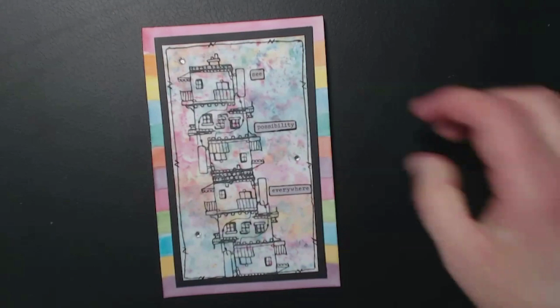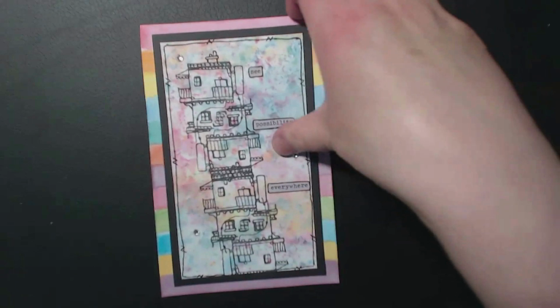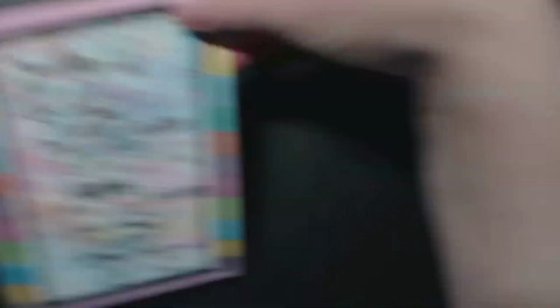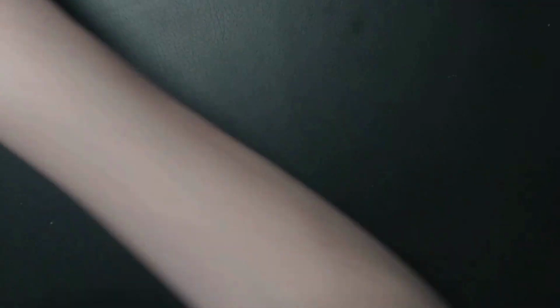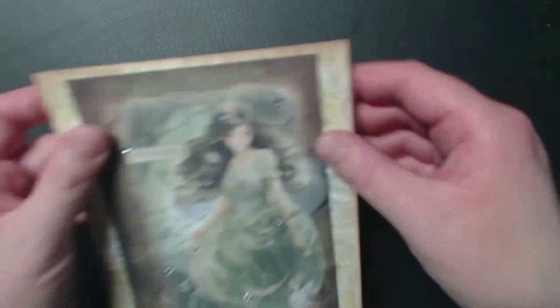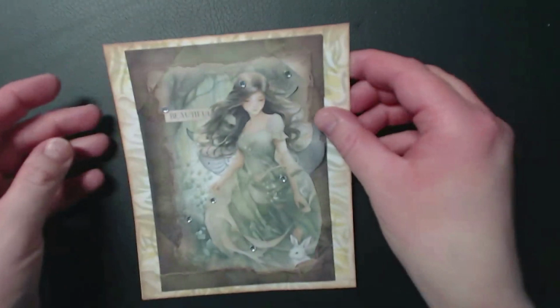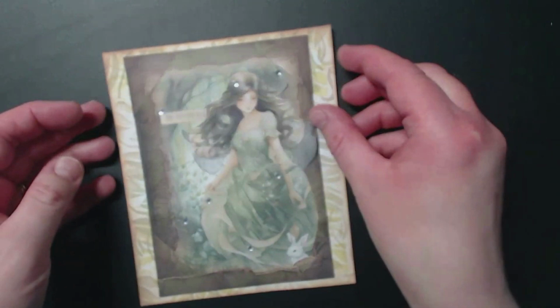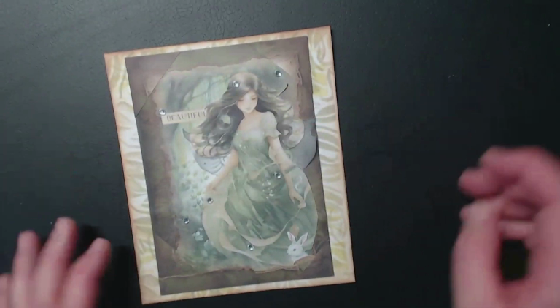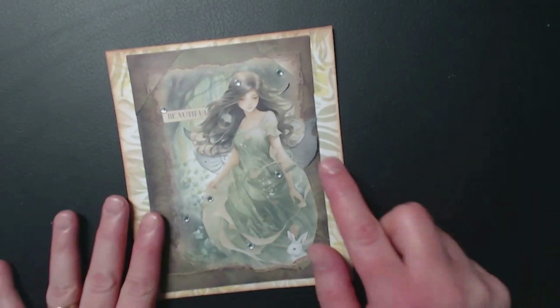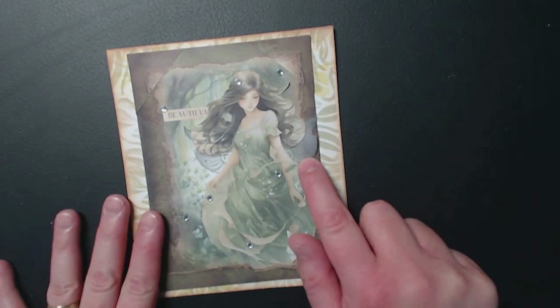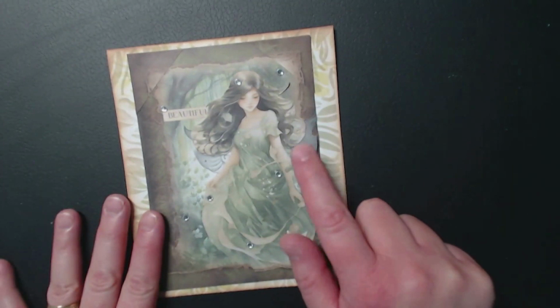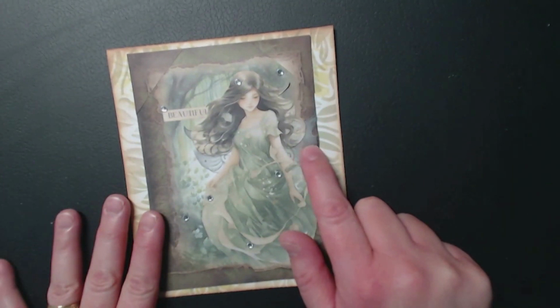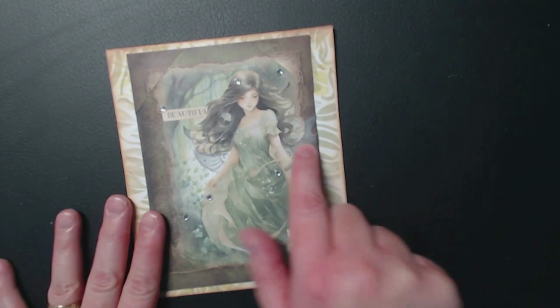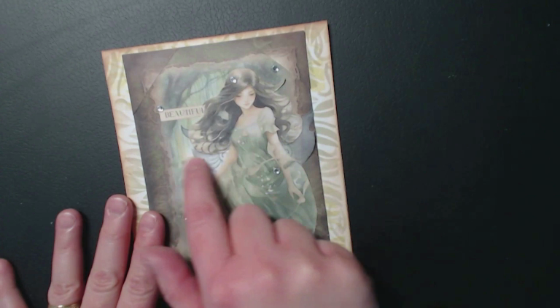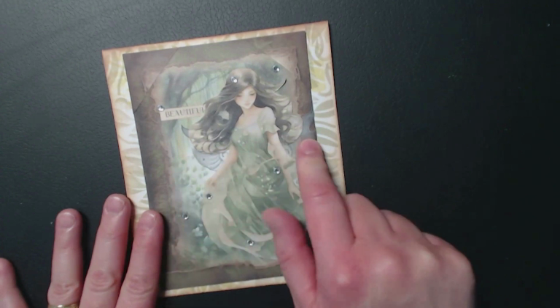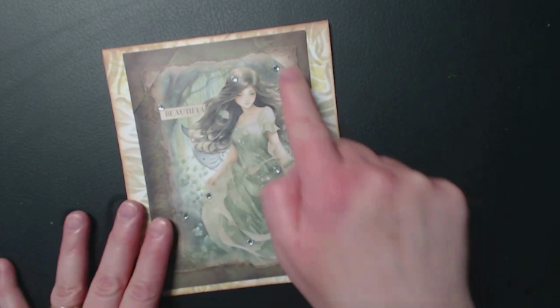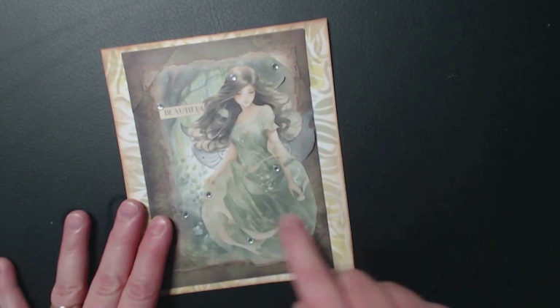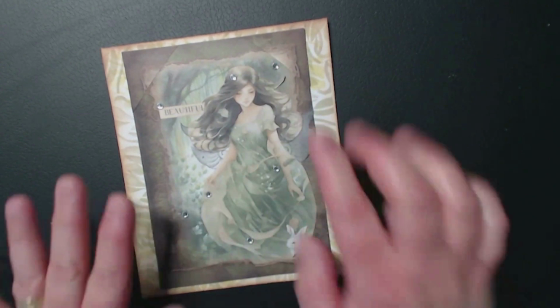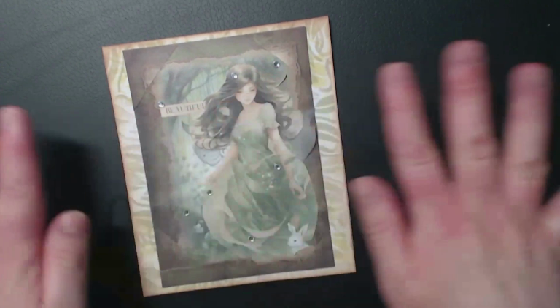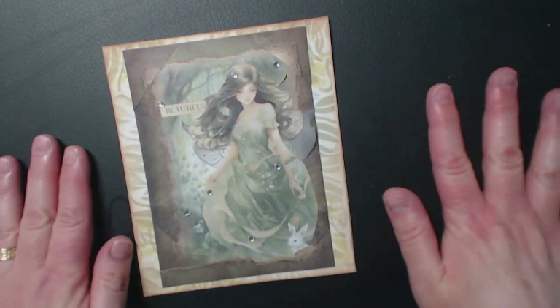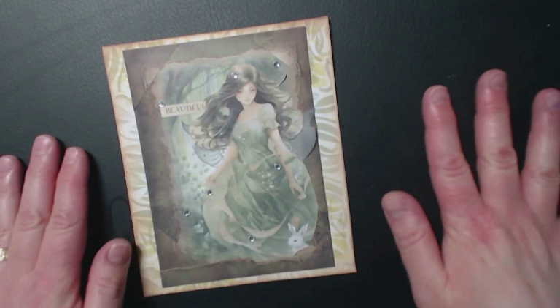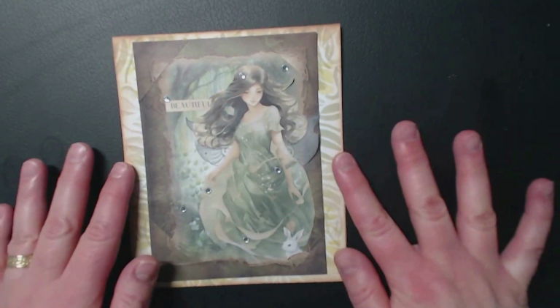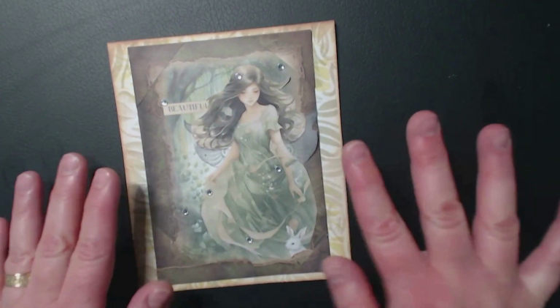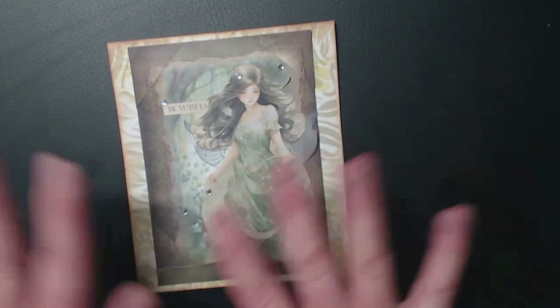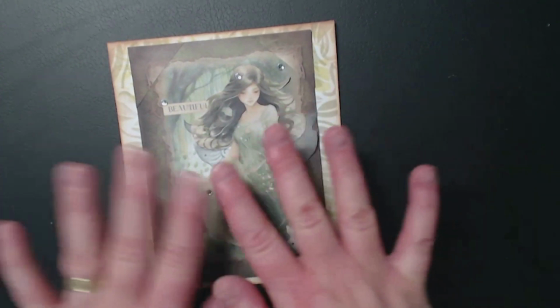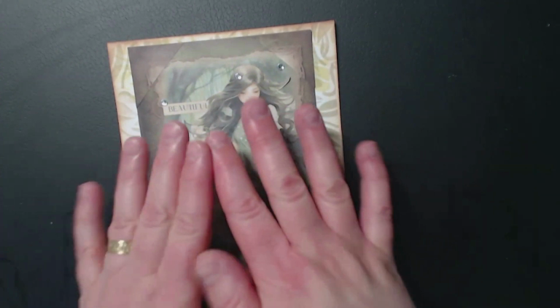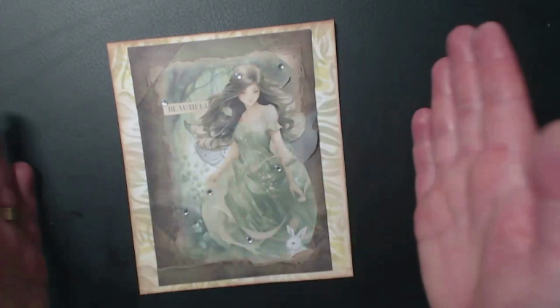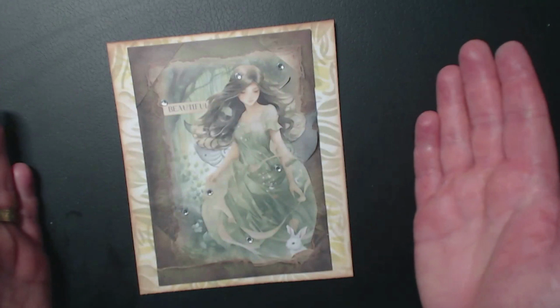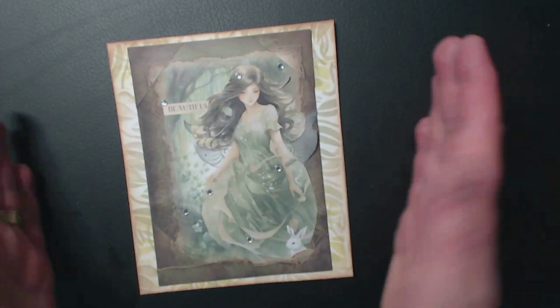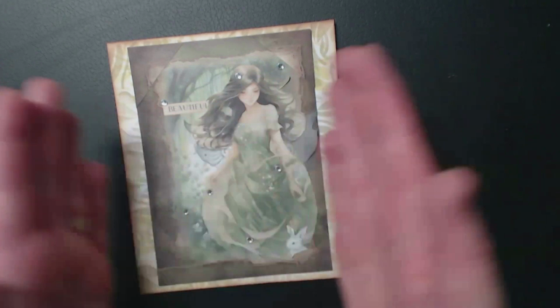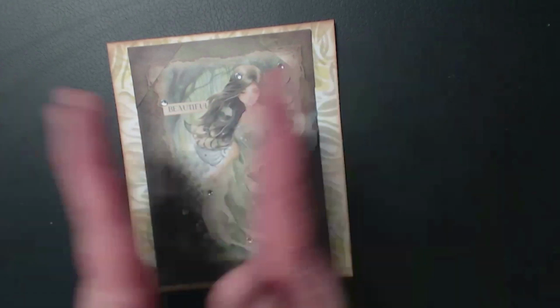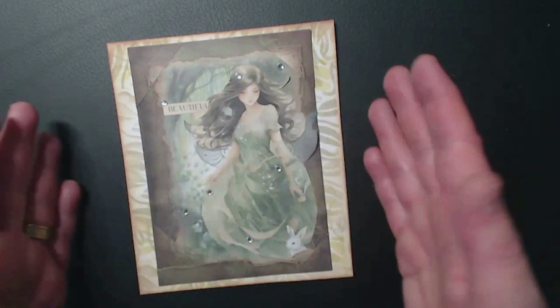Again this one is different. So the vellum I've used as wings — this was like a double-sided piece of paper, like if you imagine an insert.